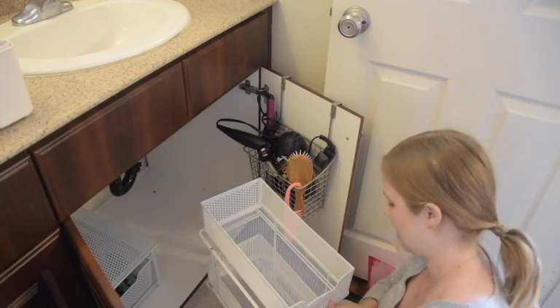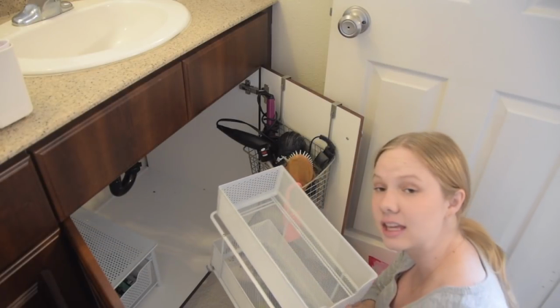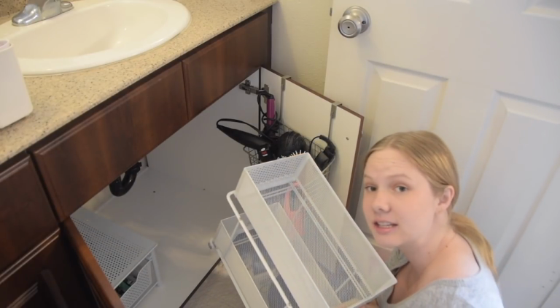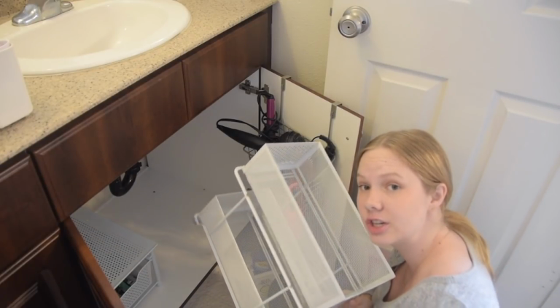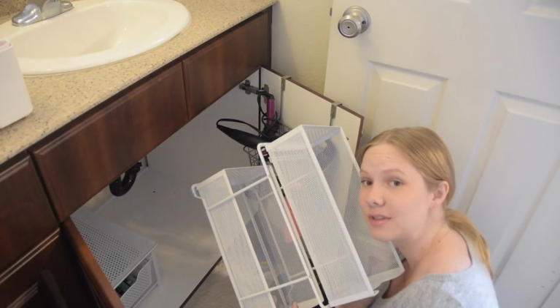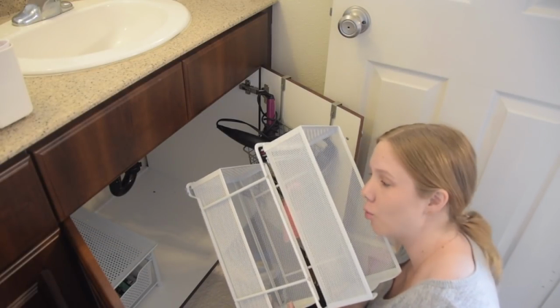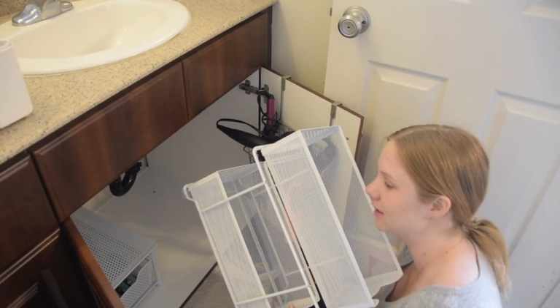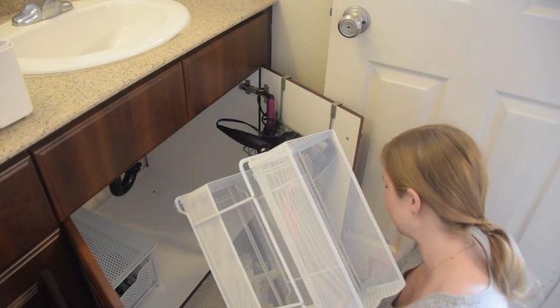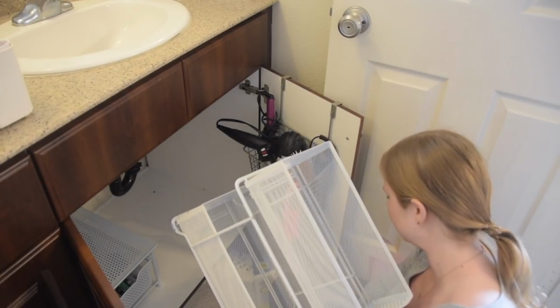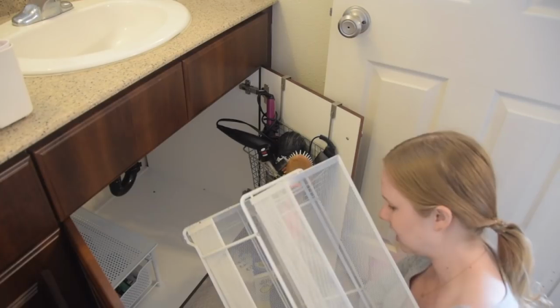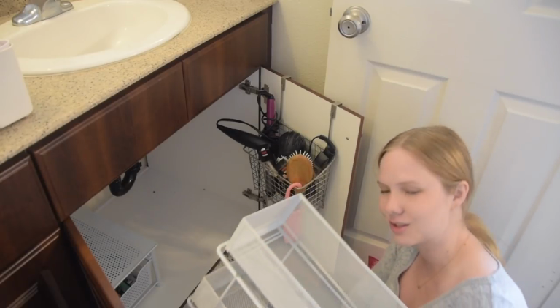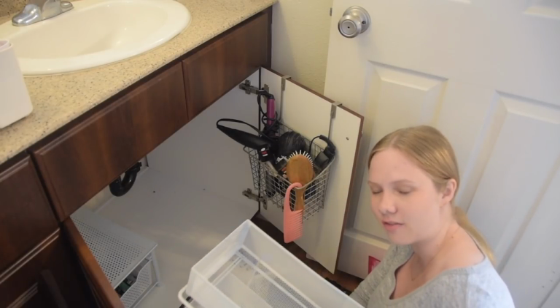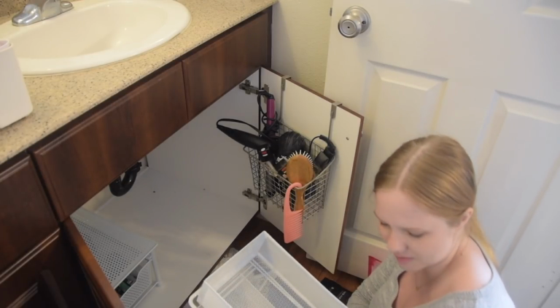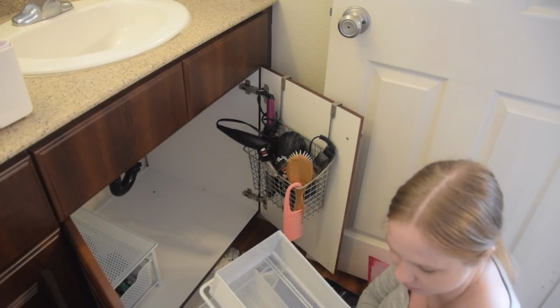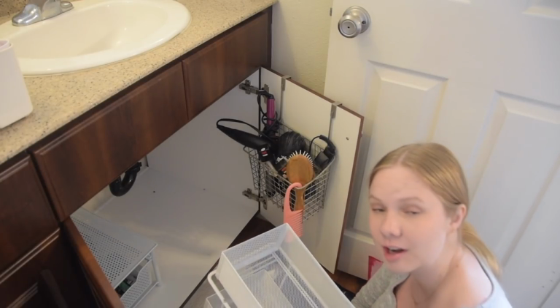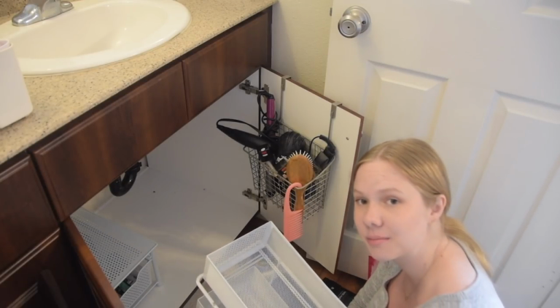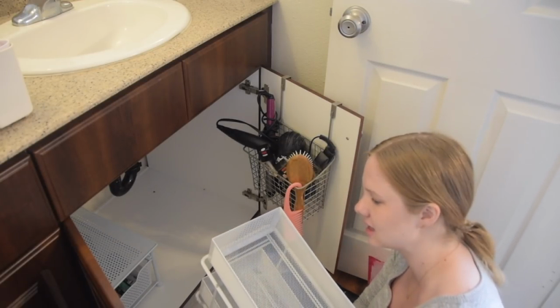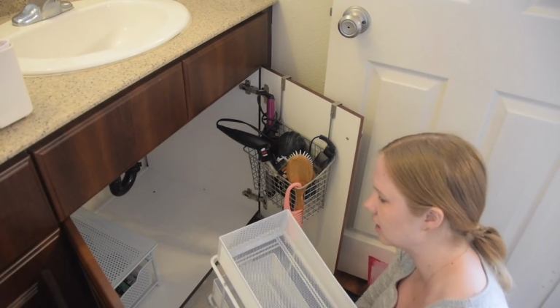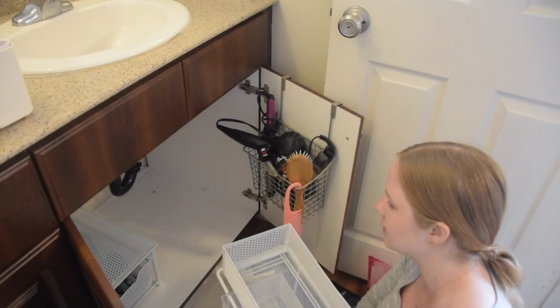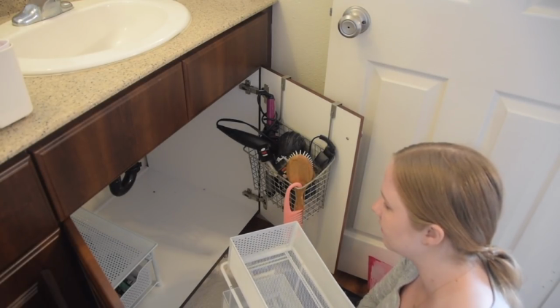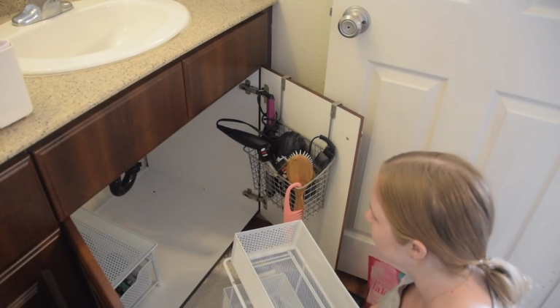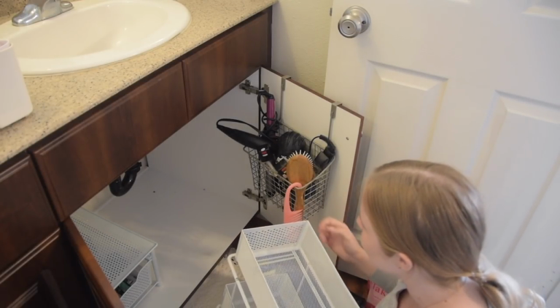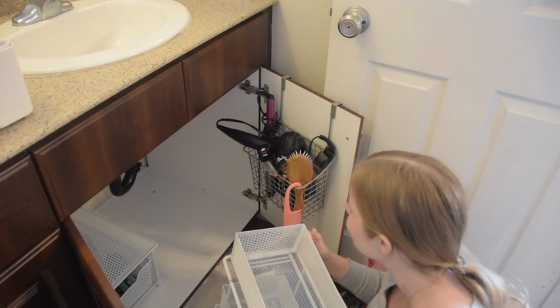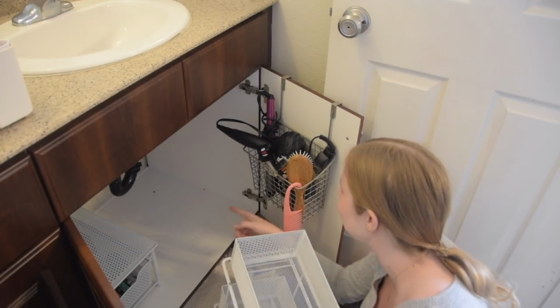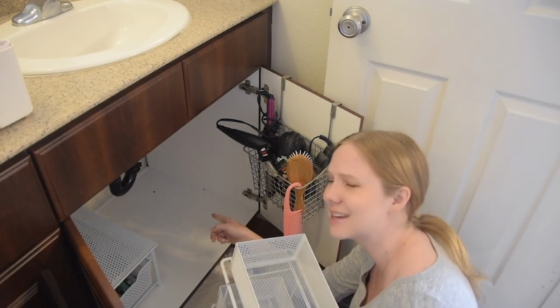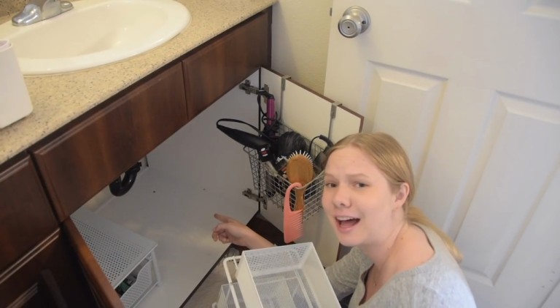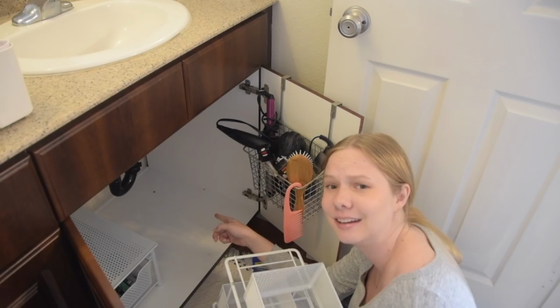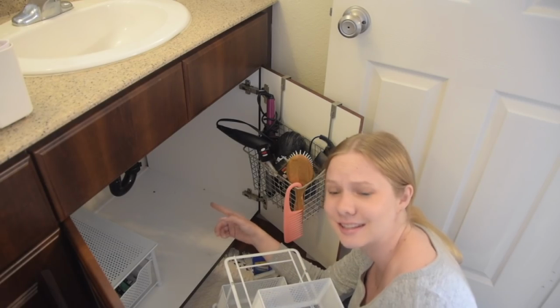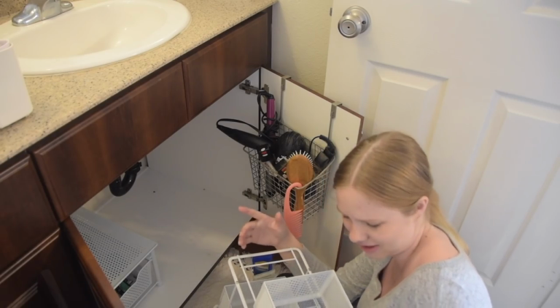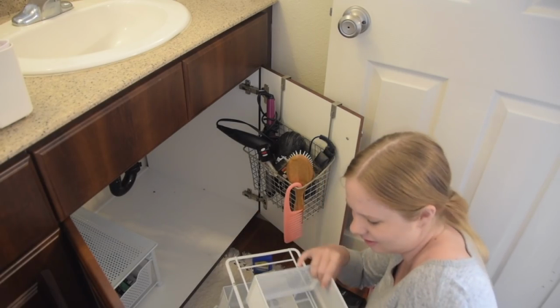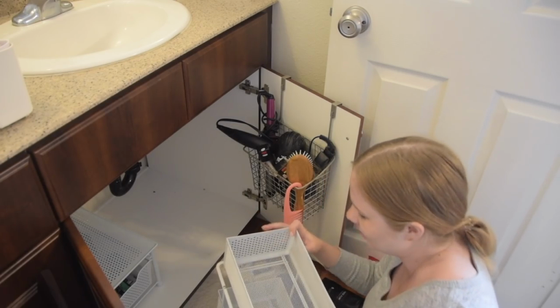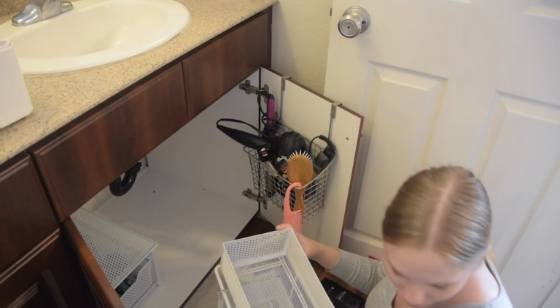I think I just emptied up one container completely. There's stuff all over the bathroom floor around me, but I think it's all going to fit somewhere else. And oh my gosh, there is a dead fly in this cabinet — why?